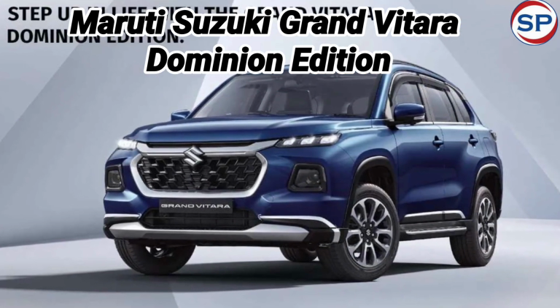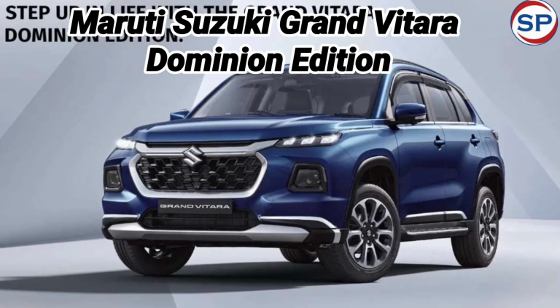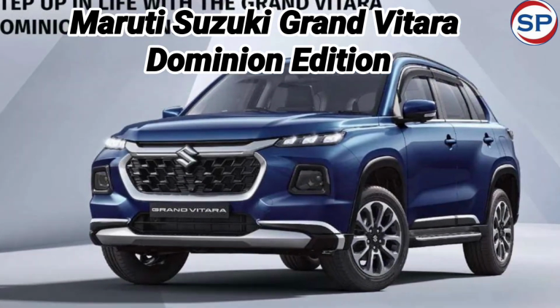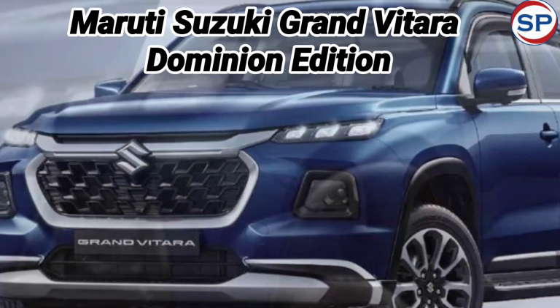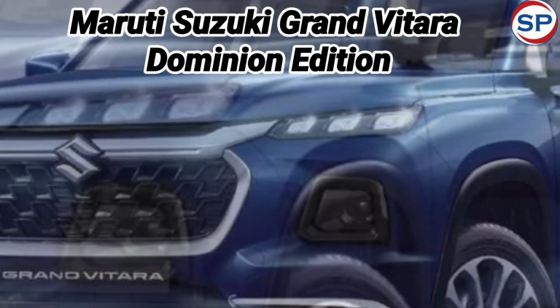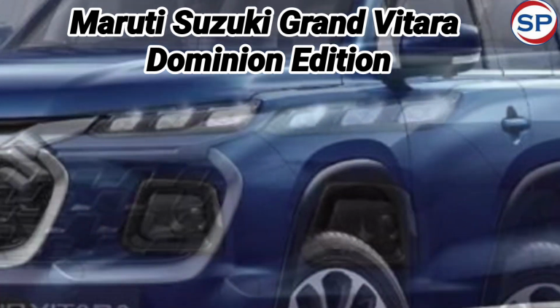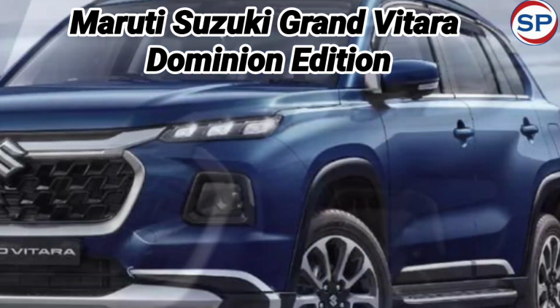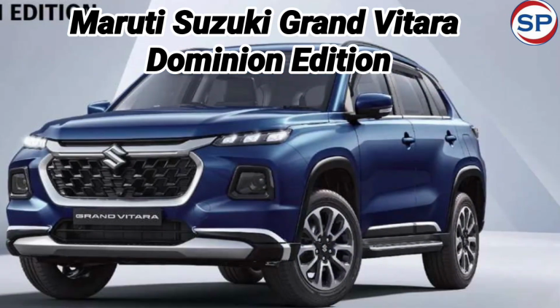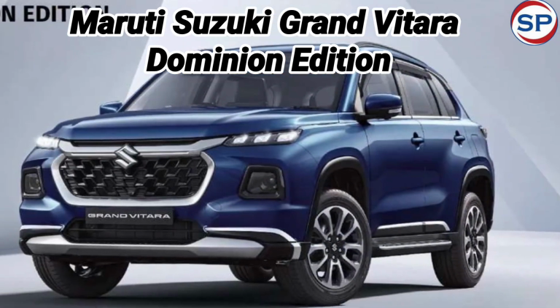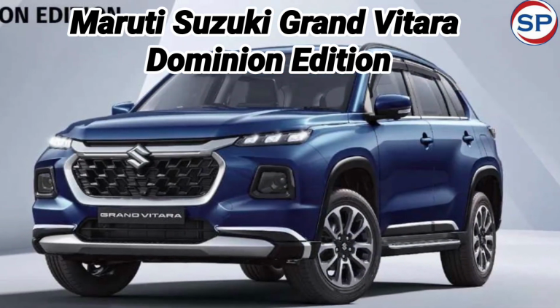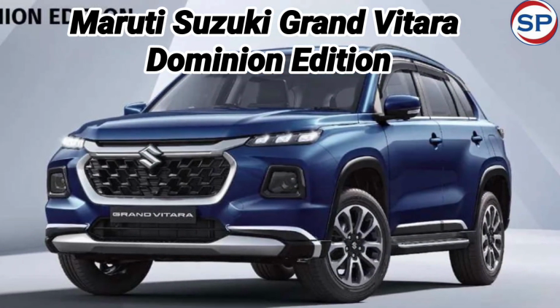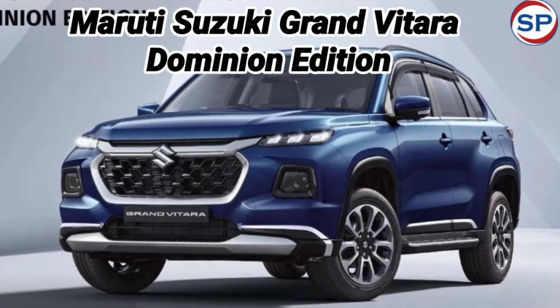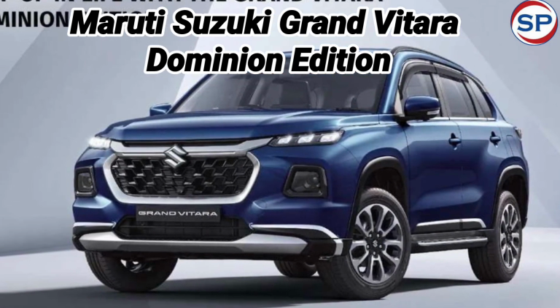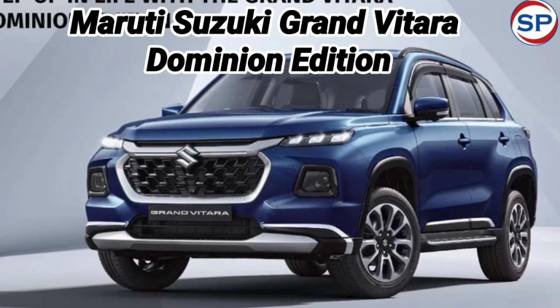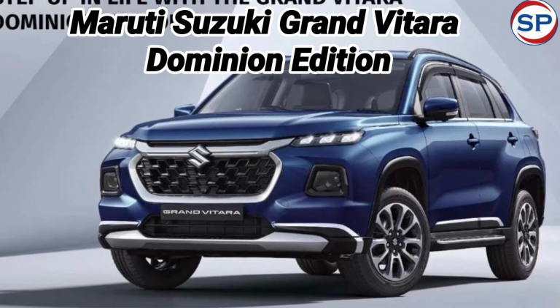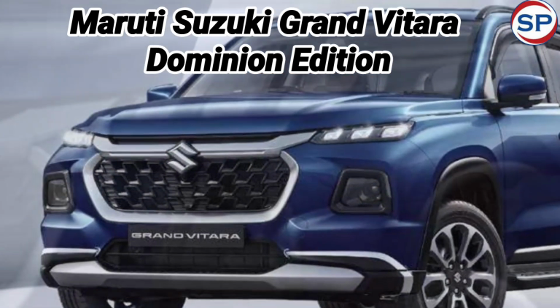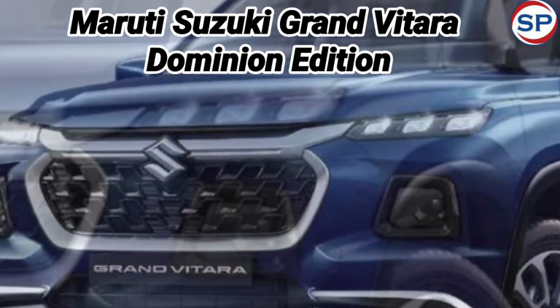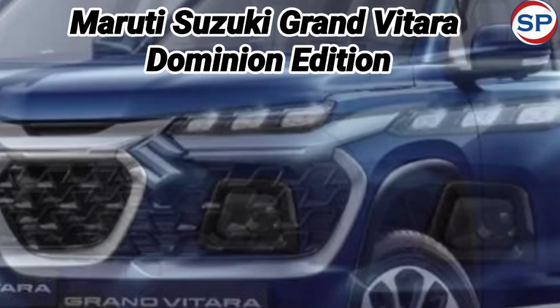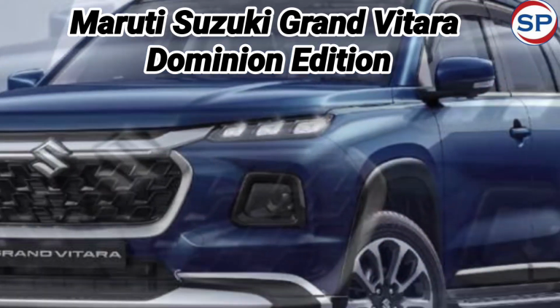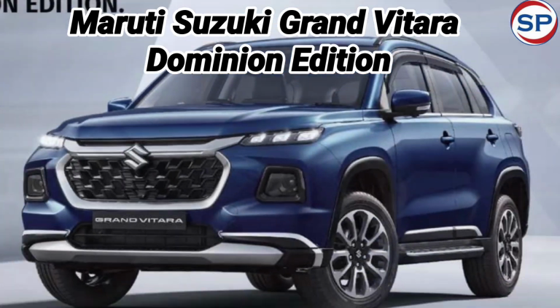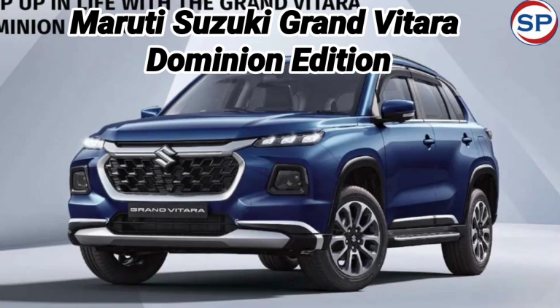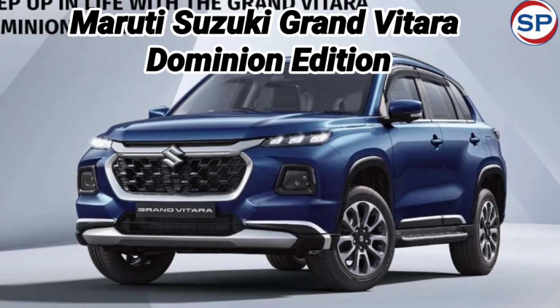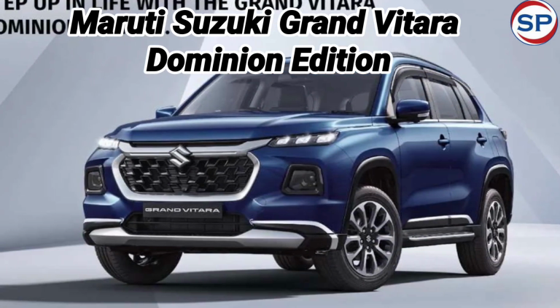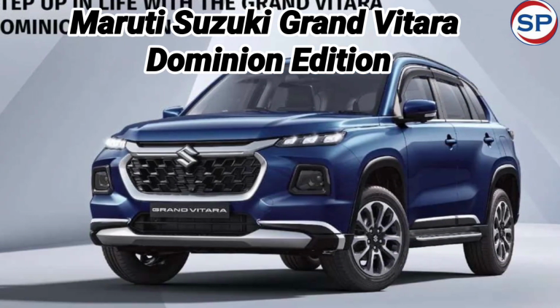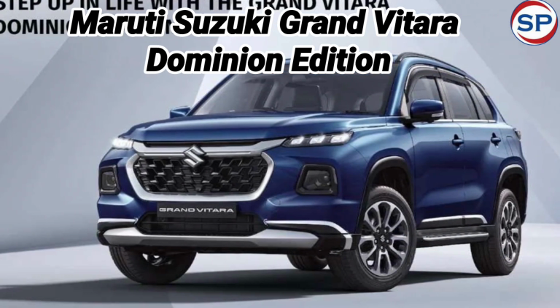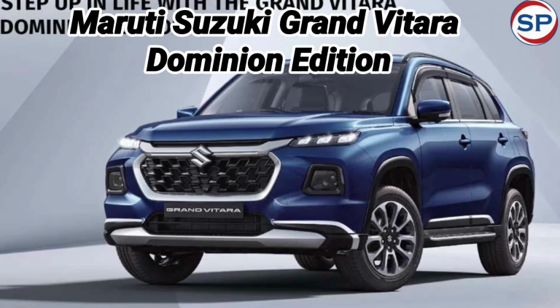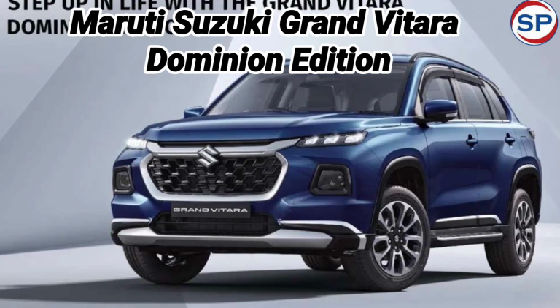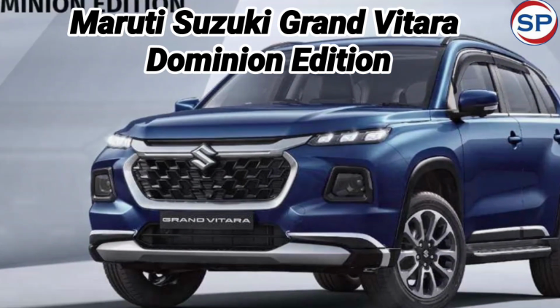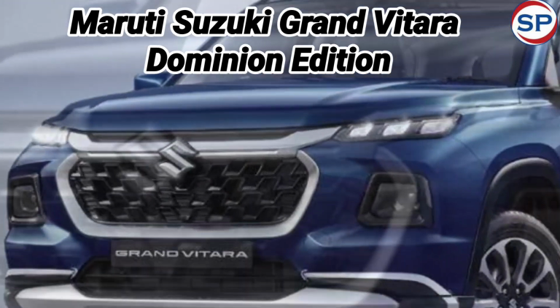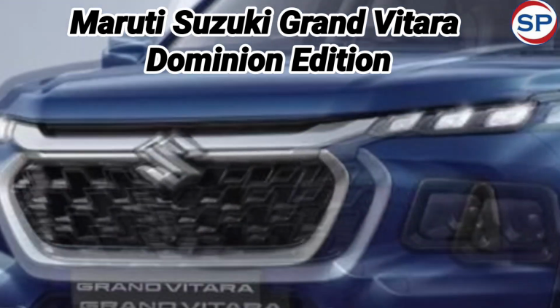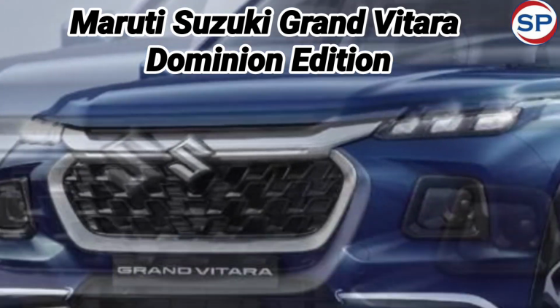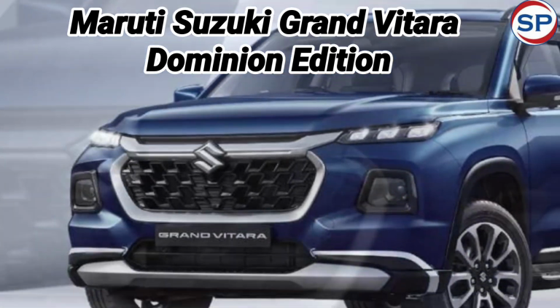Note that the side step available in the Grand Vitara Dominion Limited Edition is available only in the Alpha variant, while the seat cover is available in premium brown finish in the Zeta variant and dual-tone finish in the Delta variant.